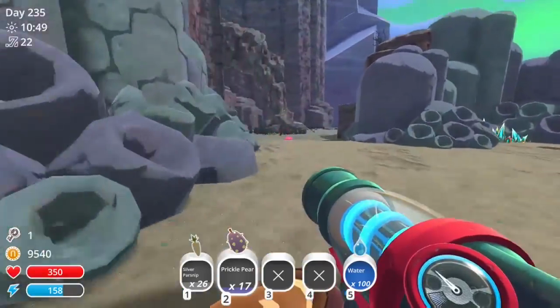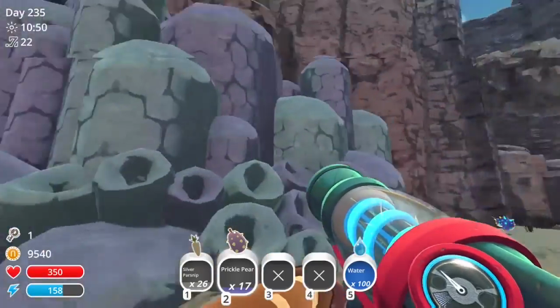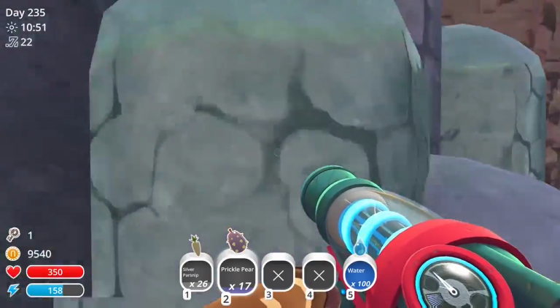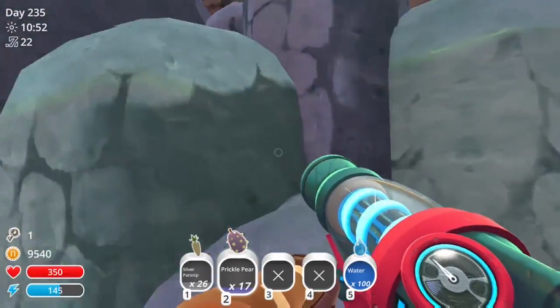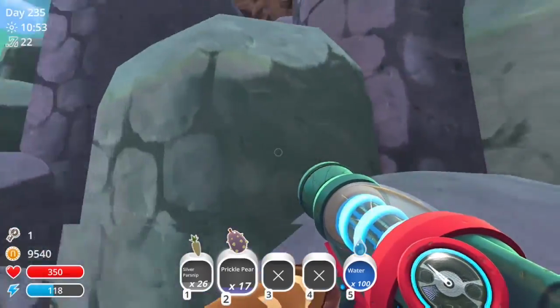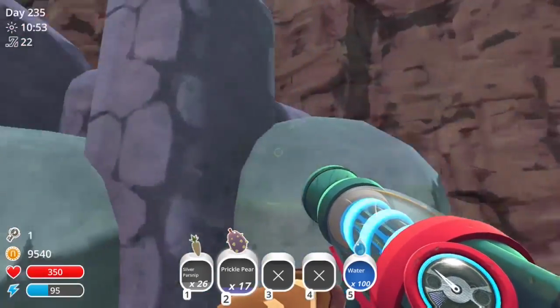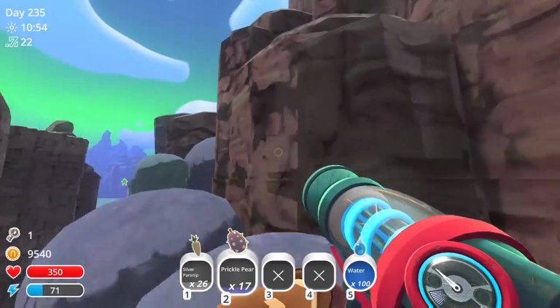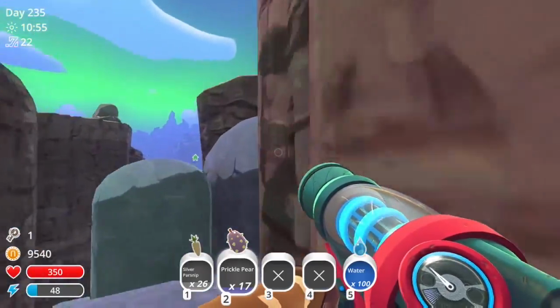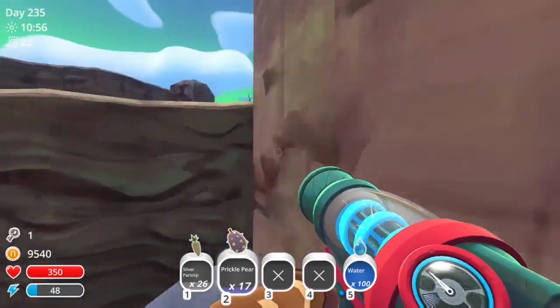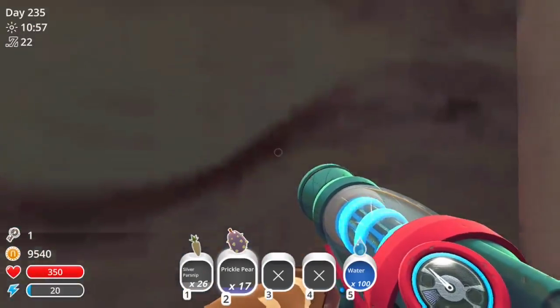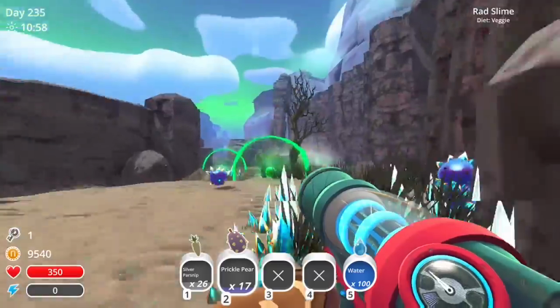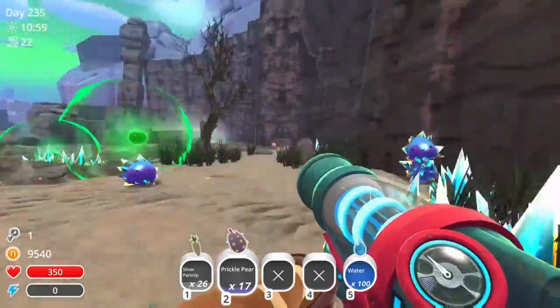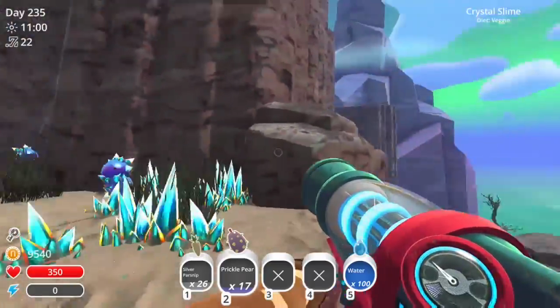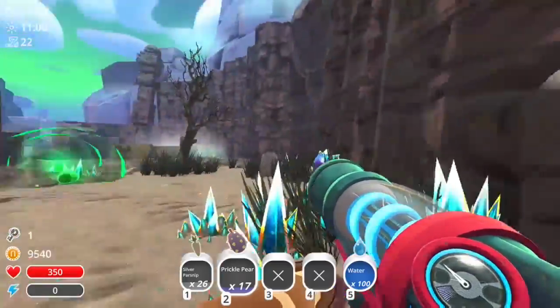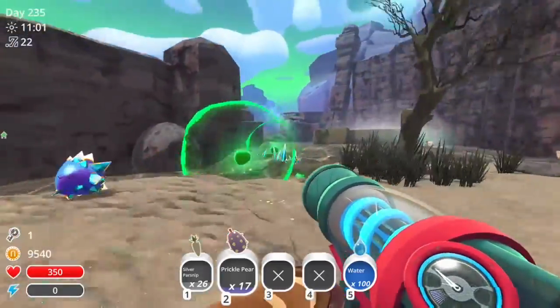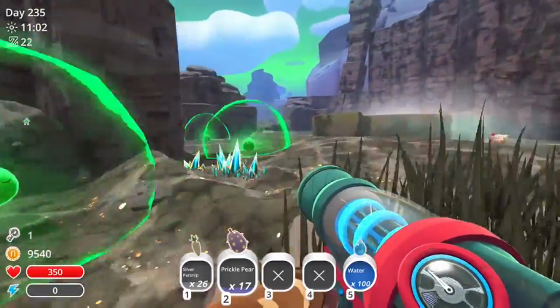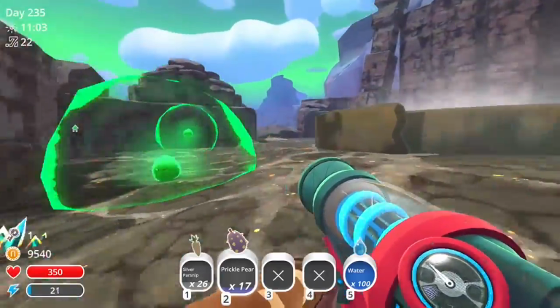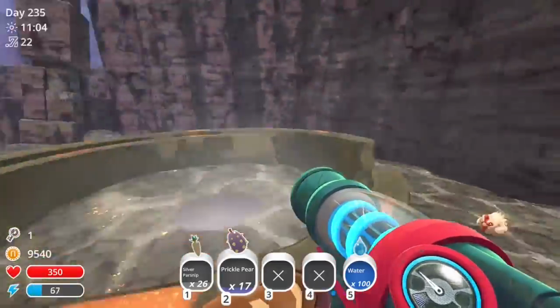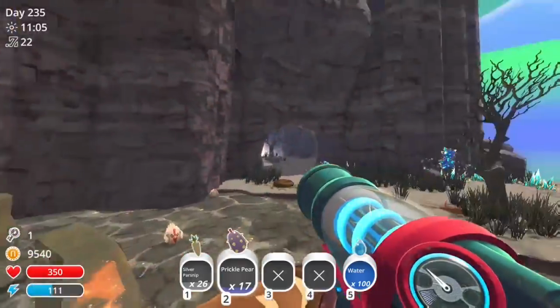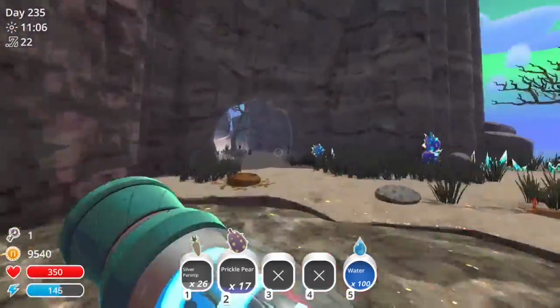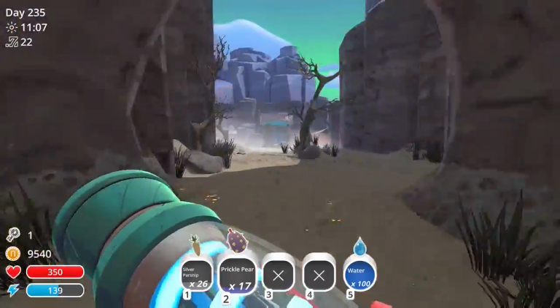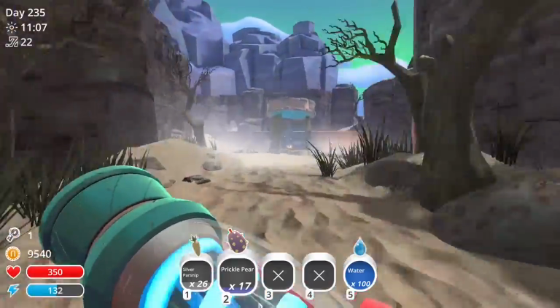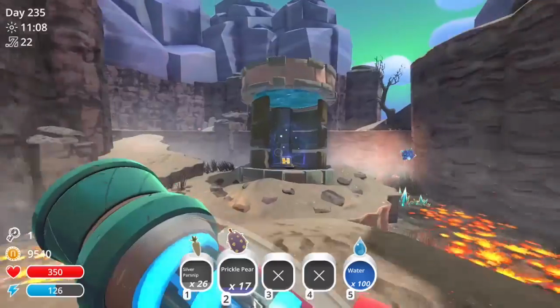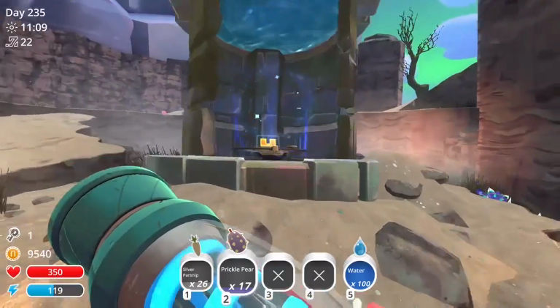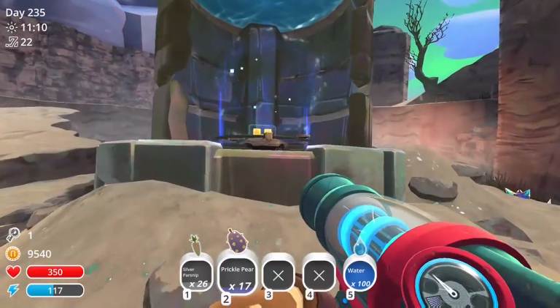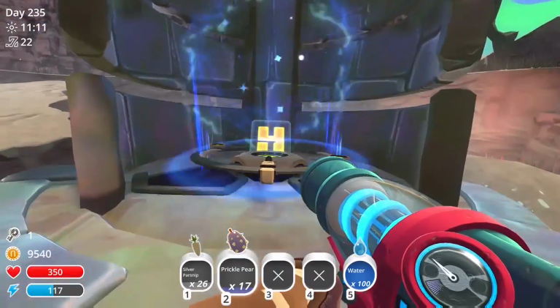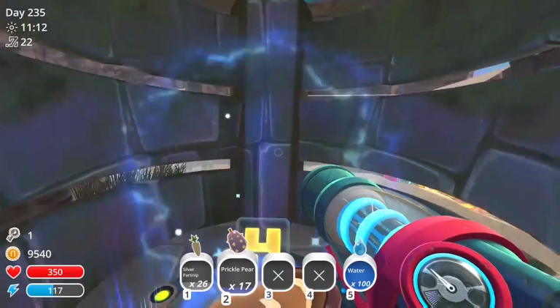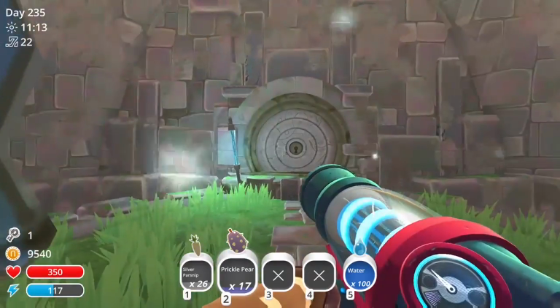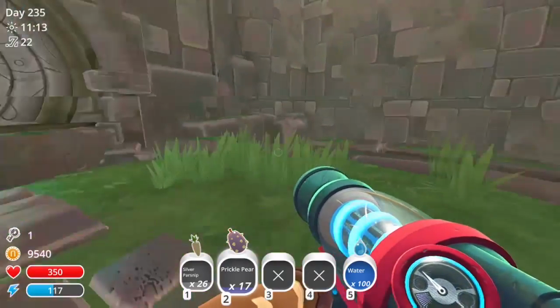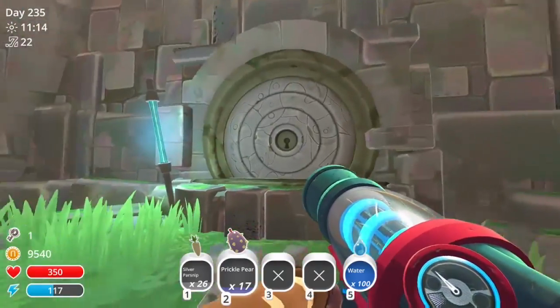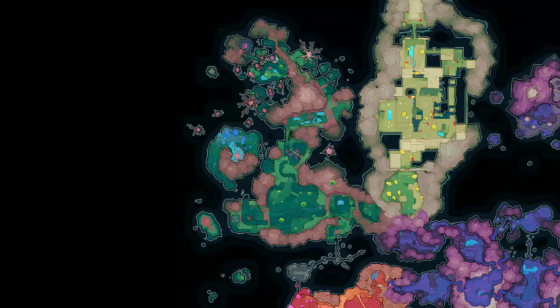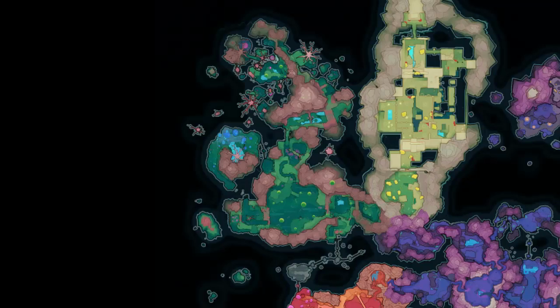And this seems to be one of the fastest ways to get up, to just climb up these rocks here. And I think there would be another gordo right in the middle there, but we're going to go this way. And here's the teleporter and the vault.